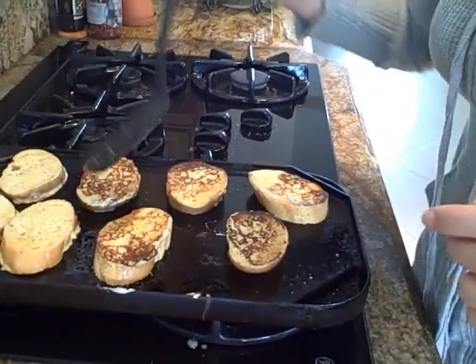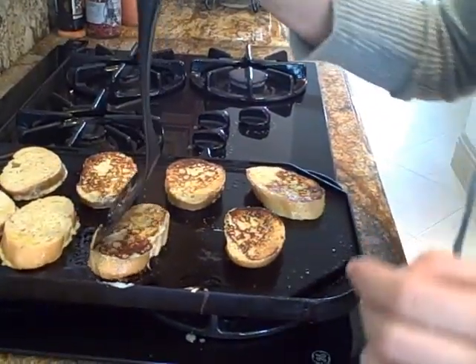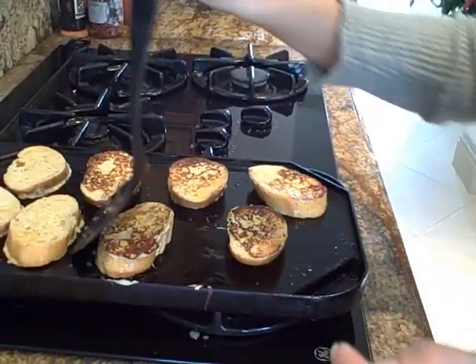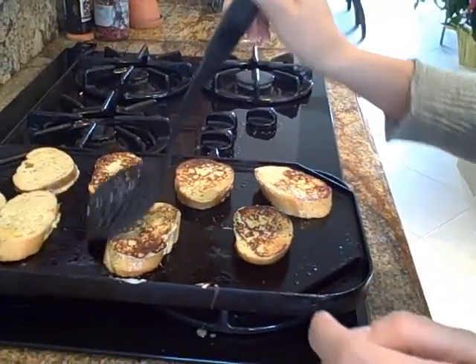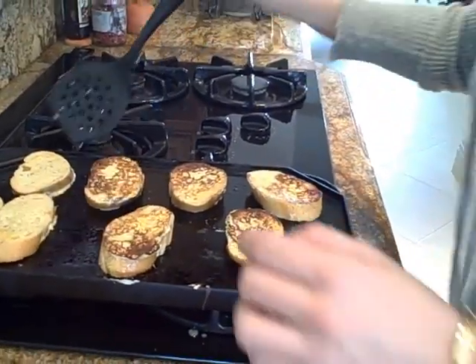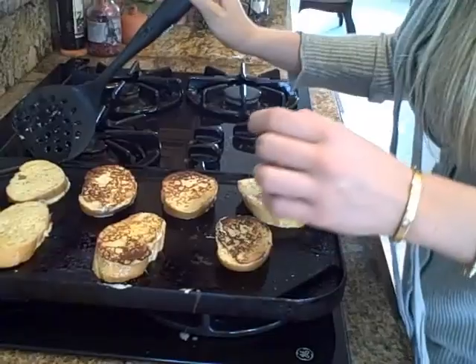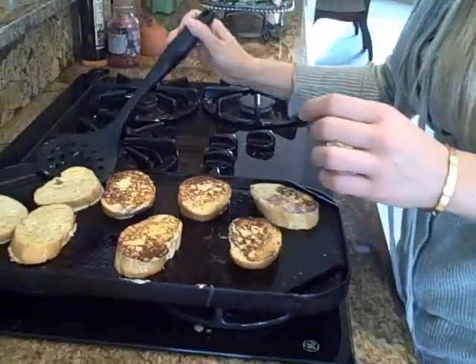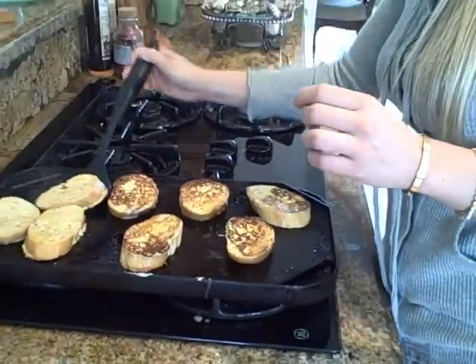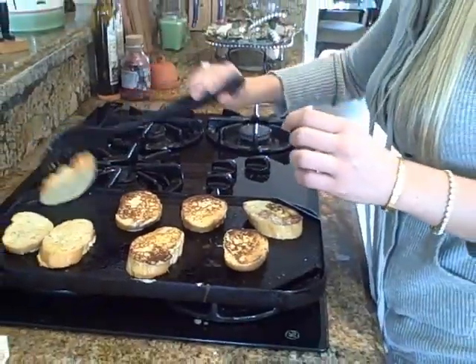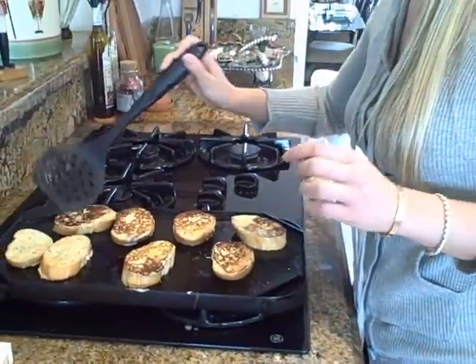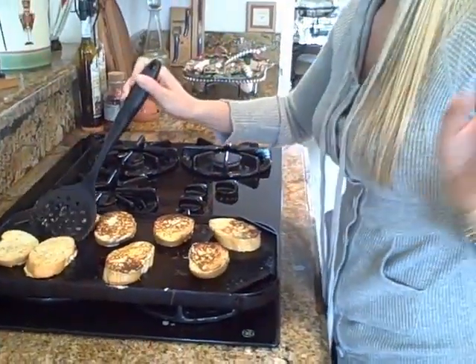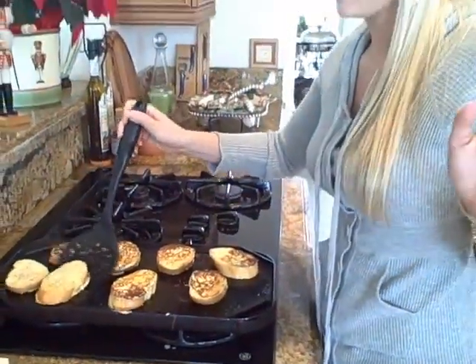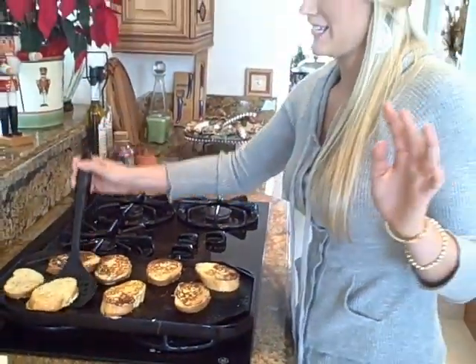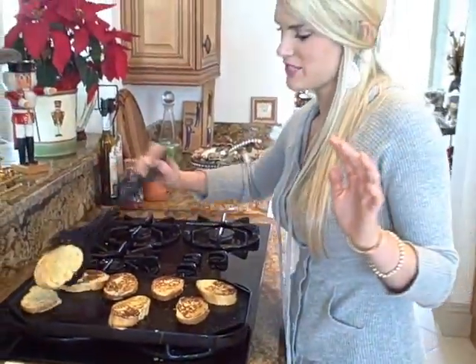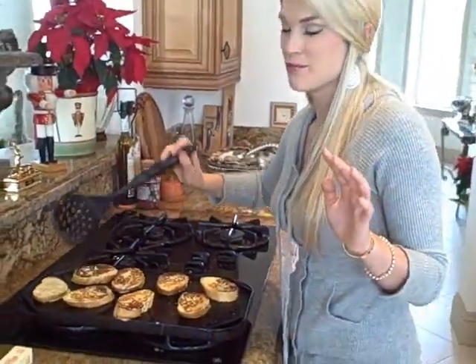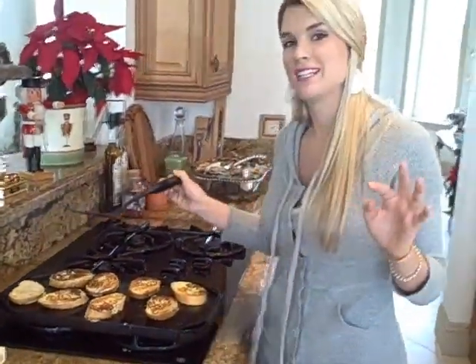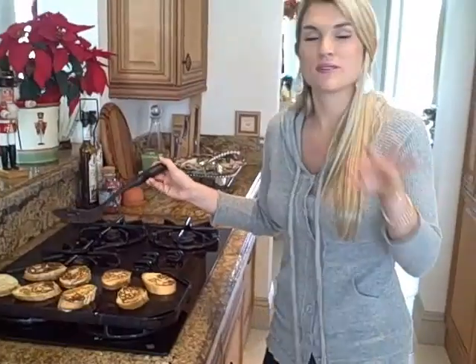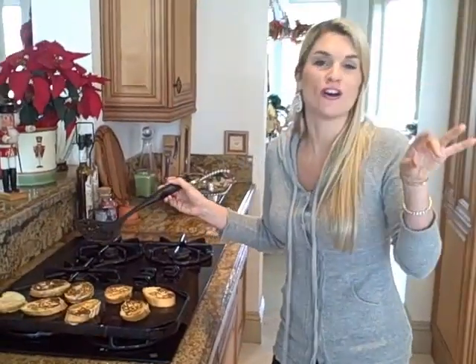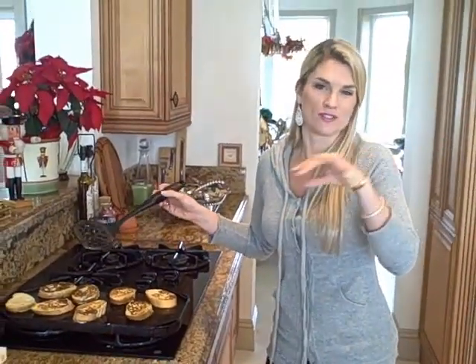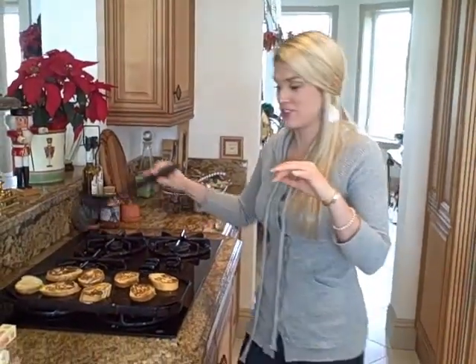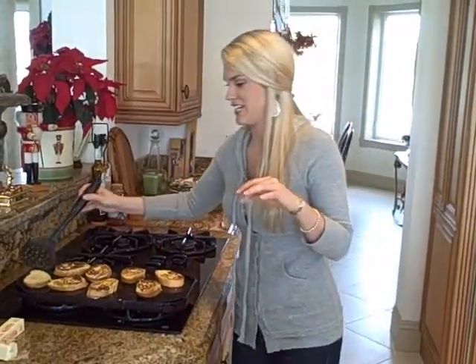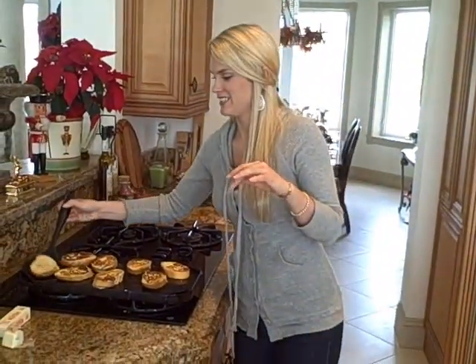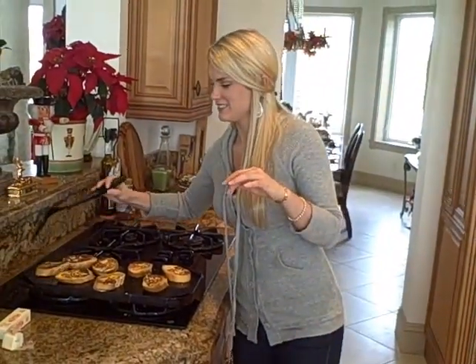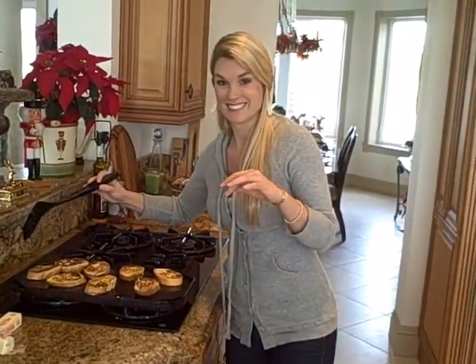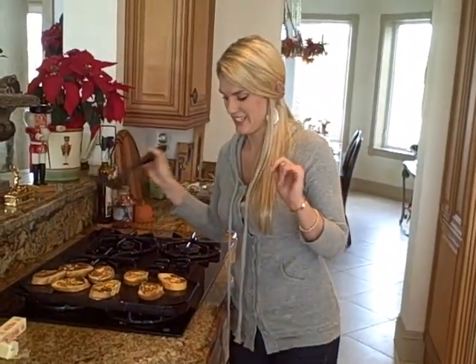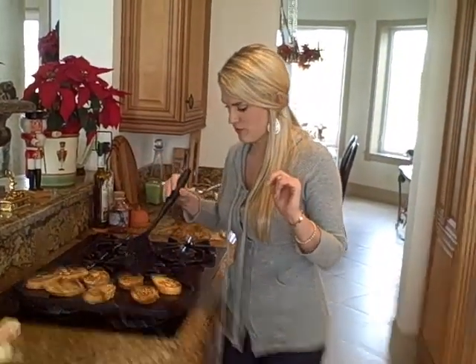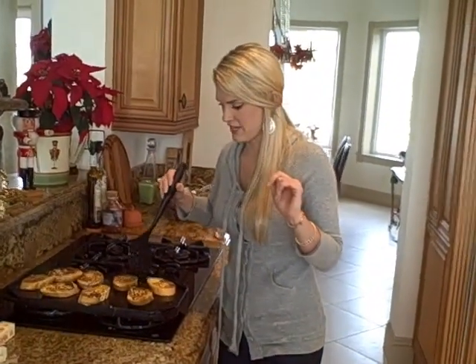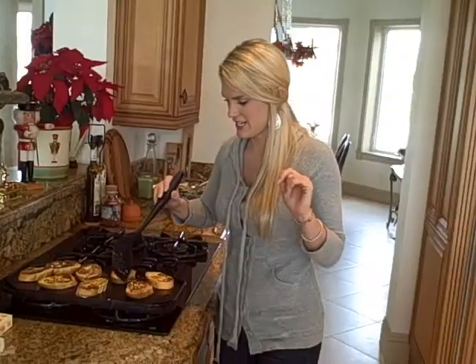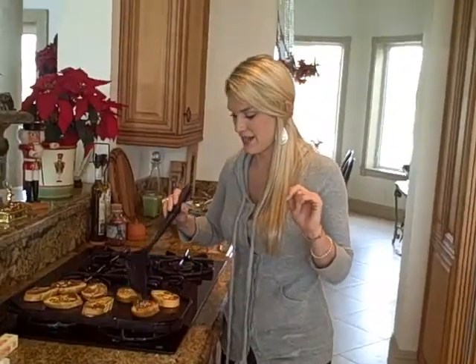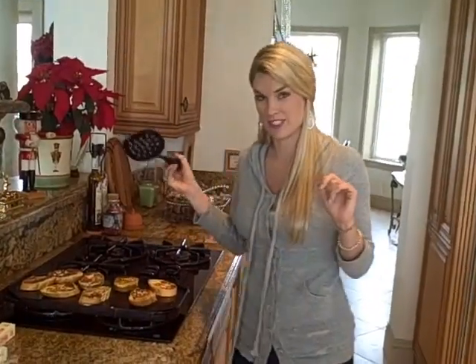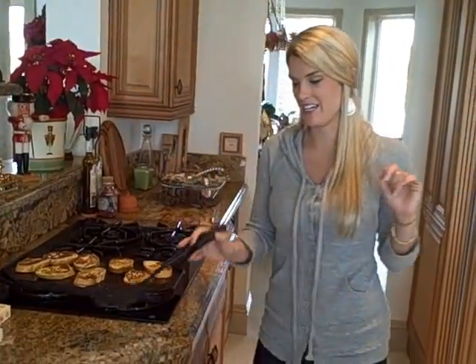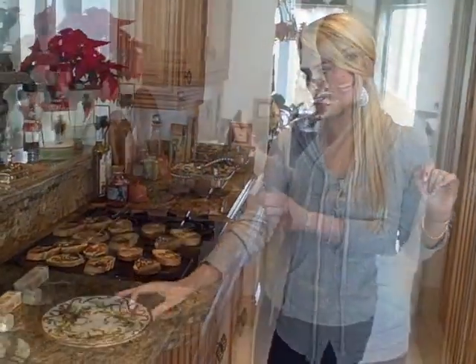On top of it, eggnog is delicious but it's not super sweet. So we're just going to add a little bit of sweetness — a little bit of snow, some powdered sugar. One more minute on this side and then we have some delicious Eggnog French Toast.